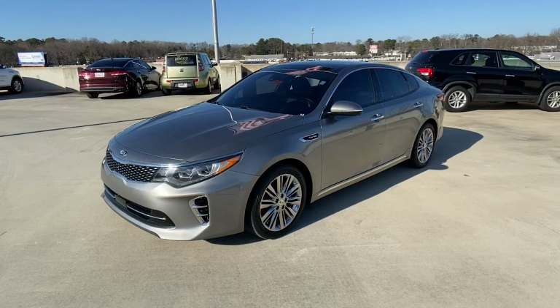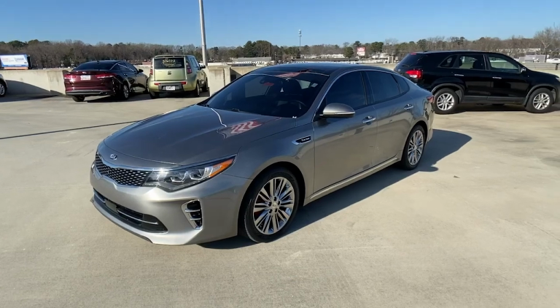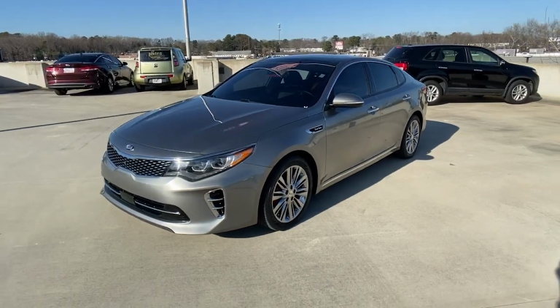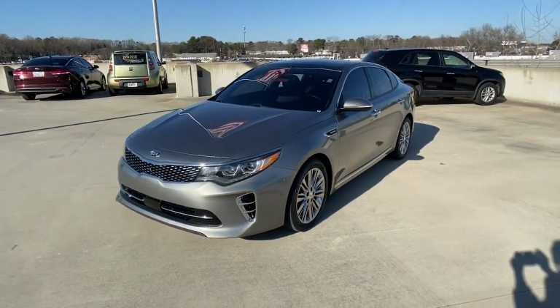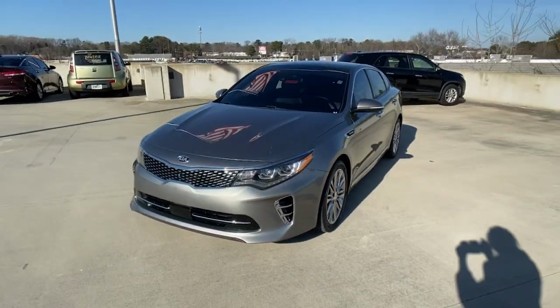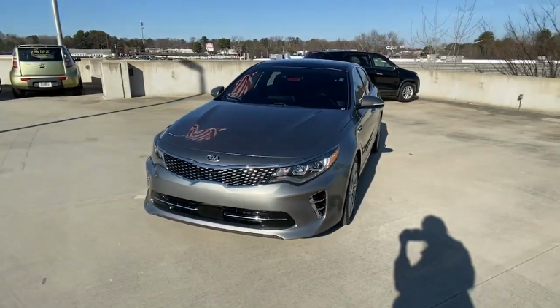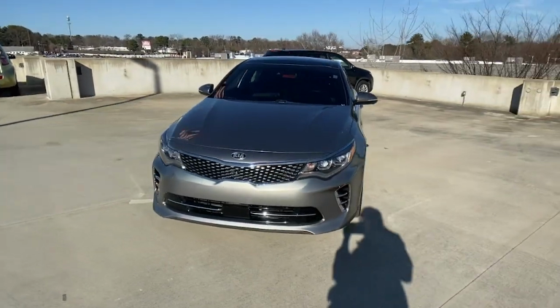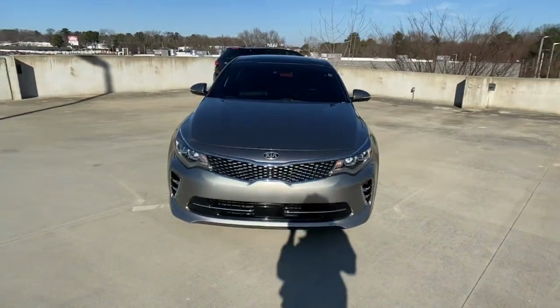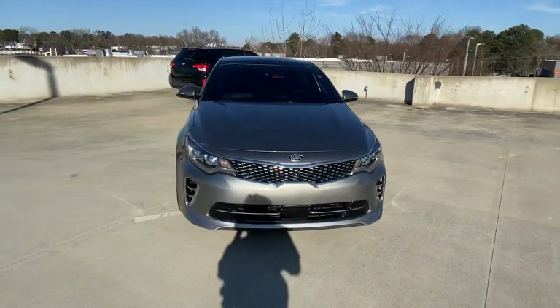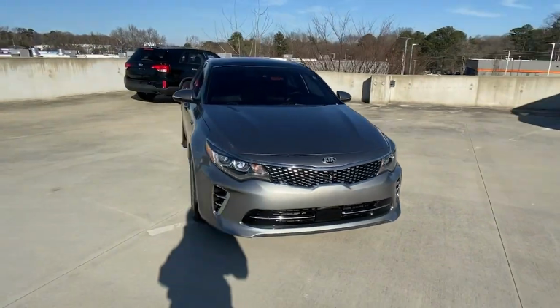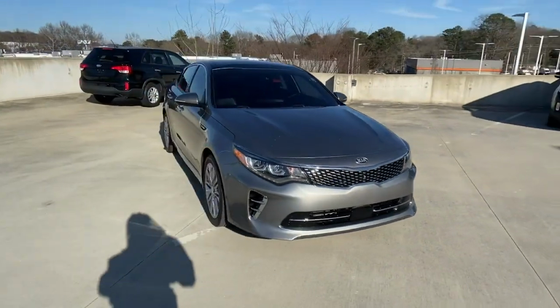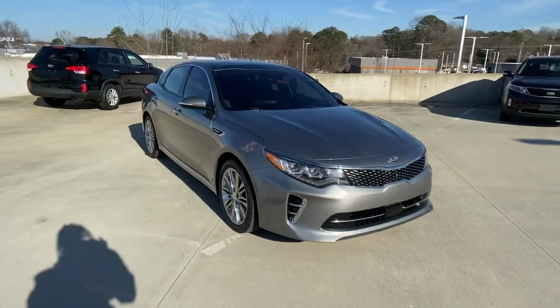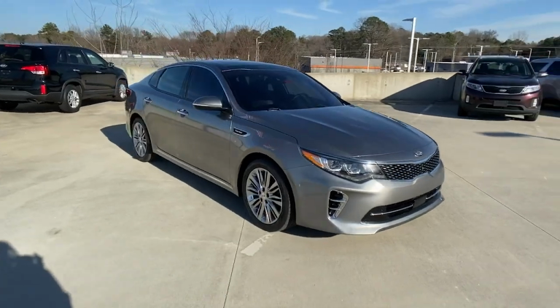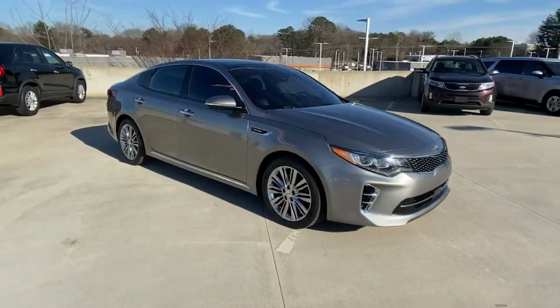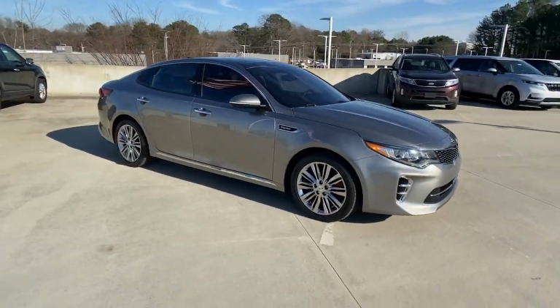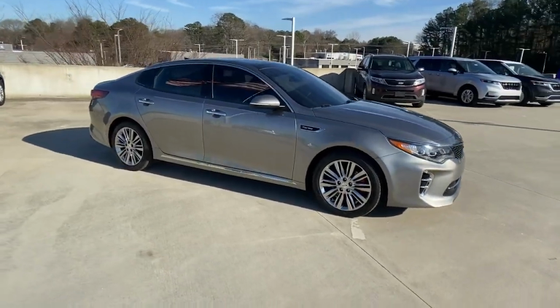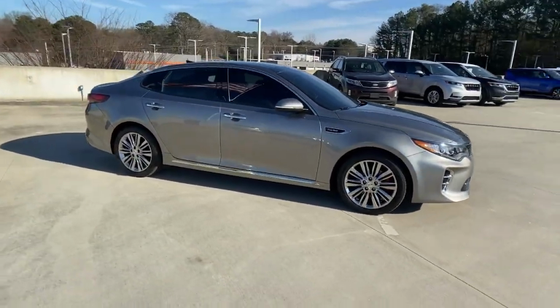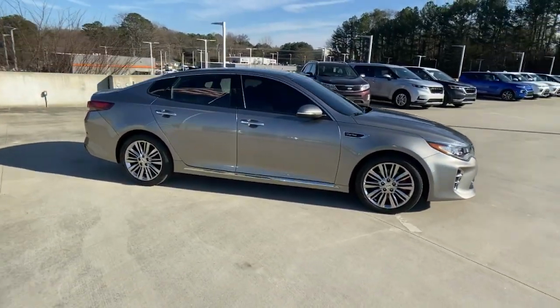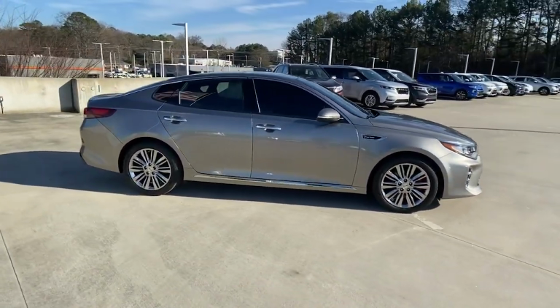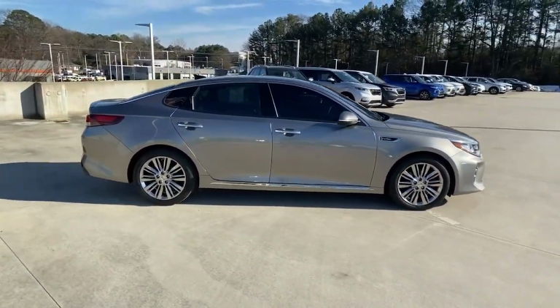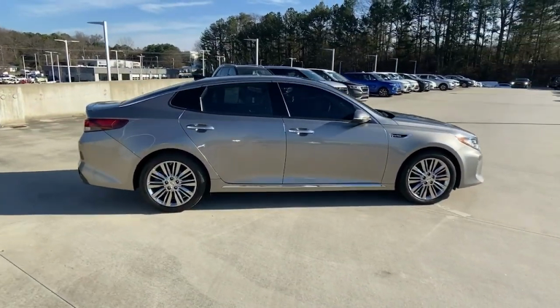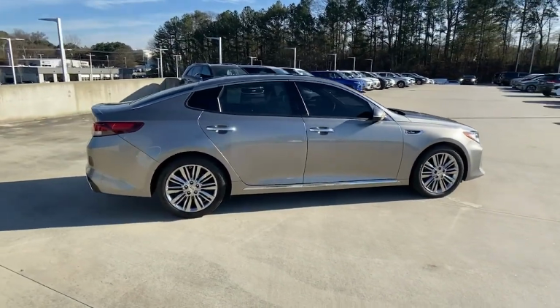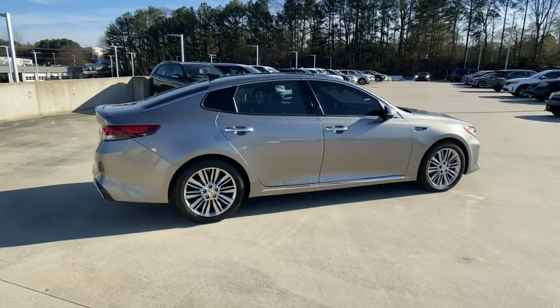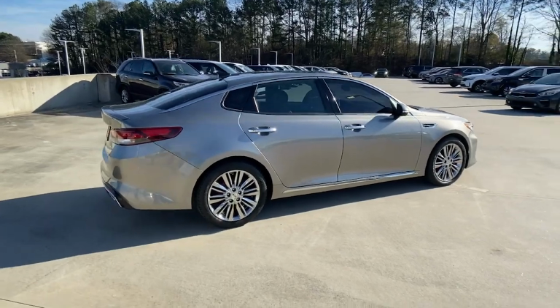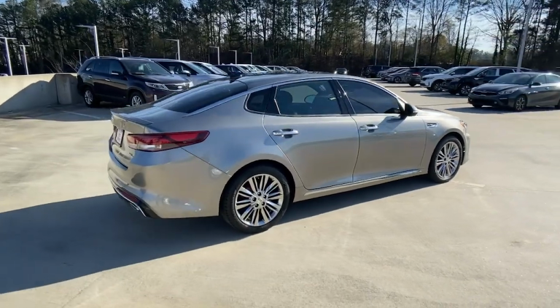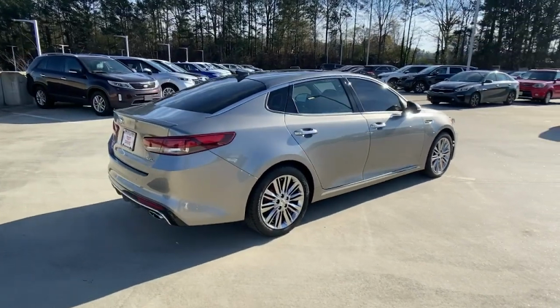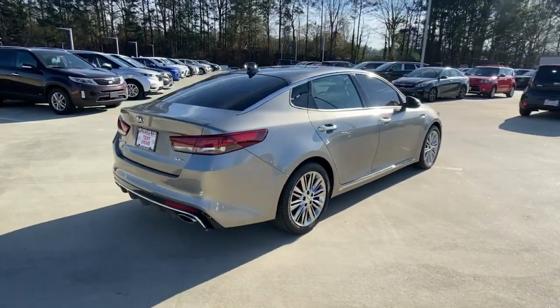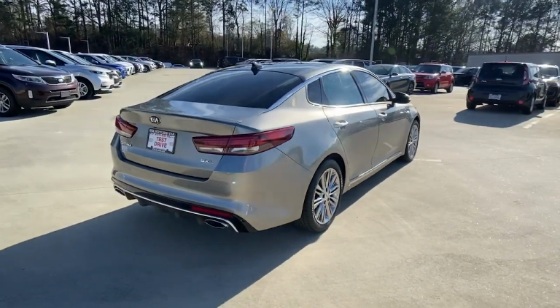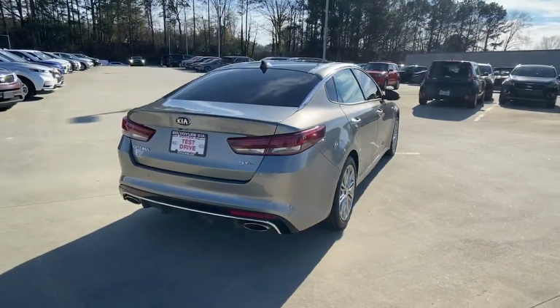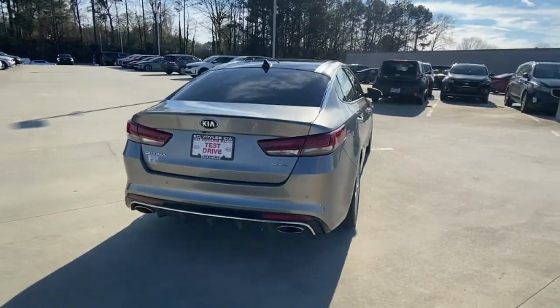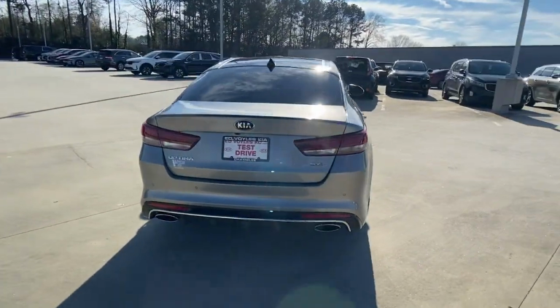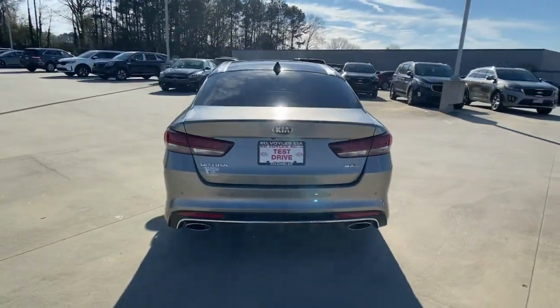Hop into the 2017 Kia Optima. This vehicle is an outstanding buy with fewer than 60,000 miles on the odometer. Make relaxation the theme of your family road trips in this distinctively stylish Optima.